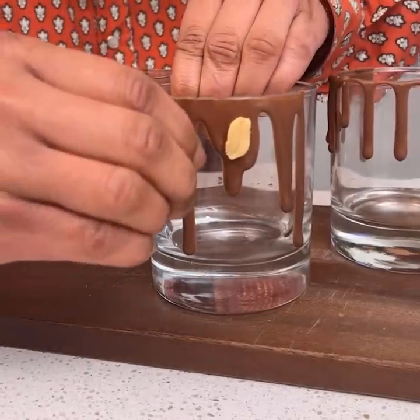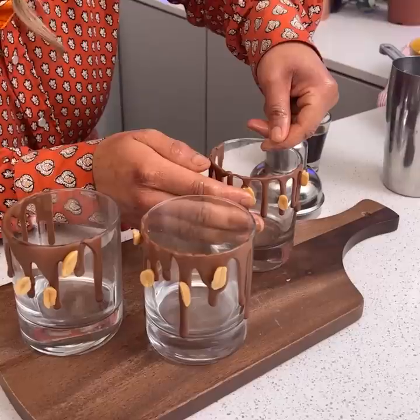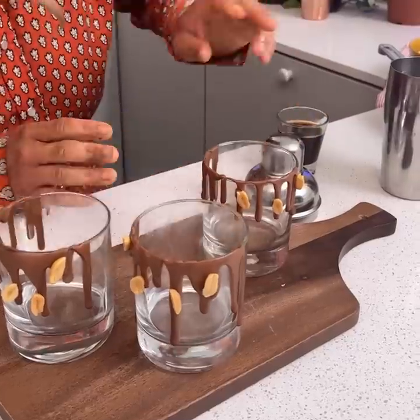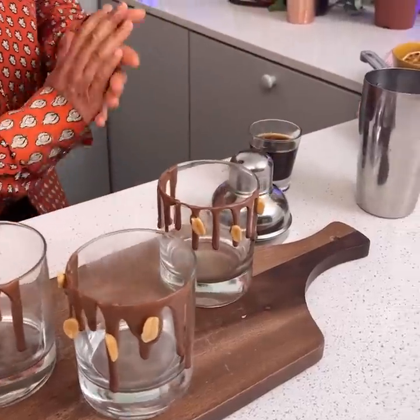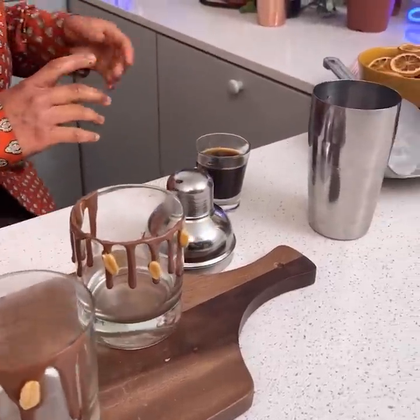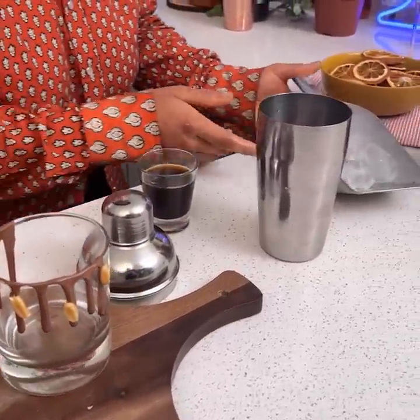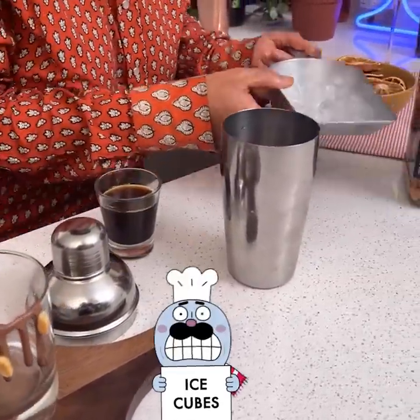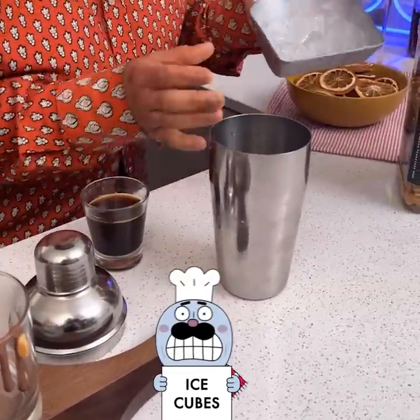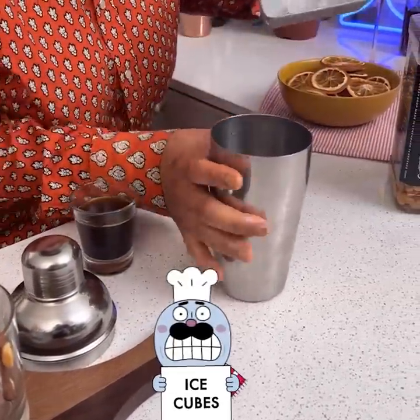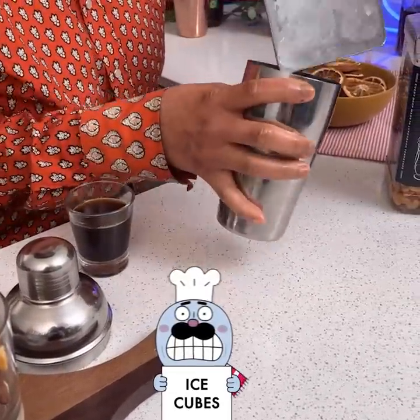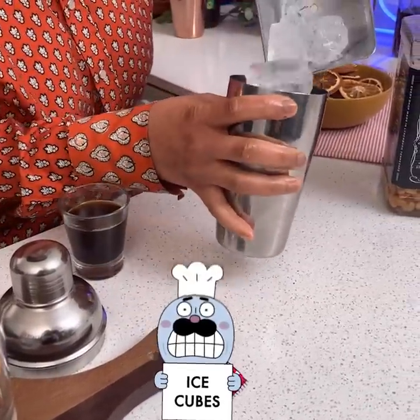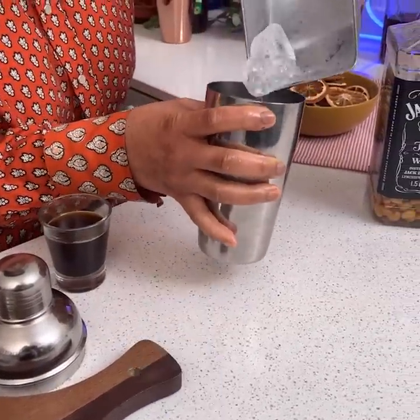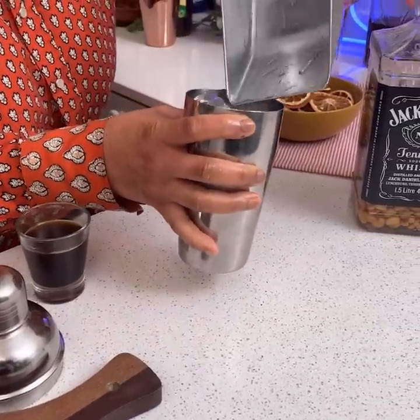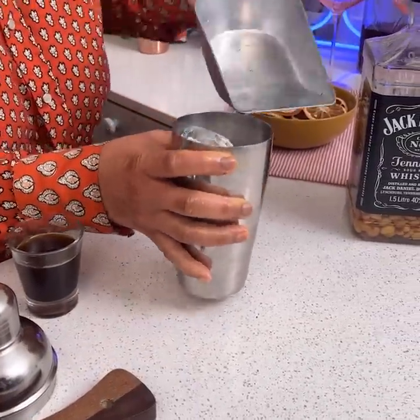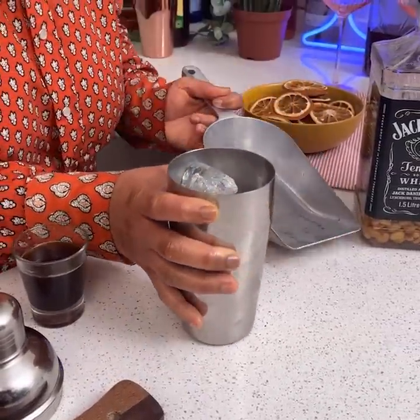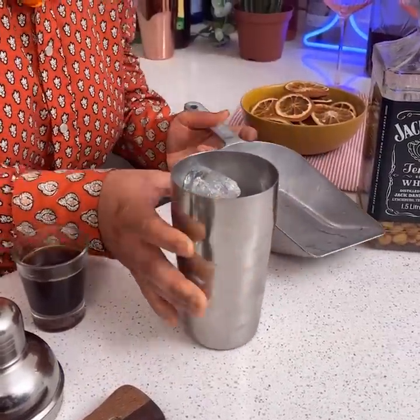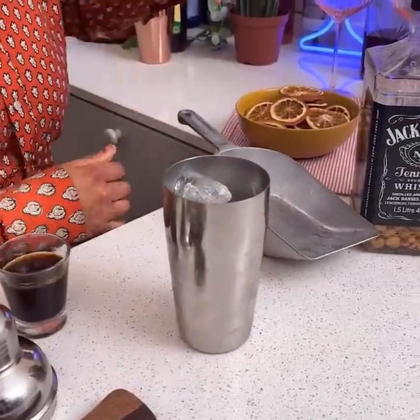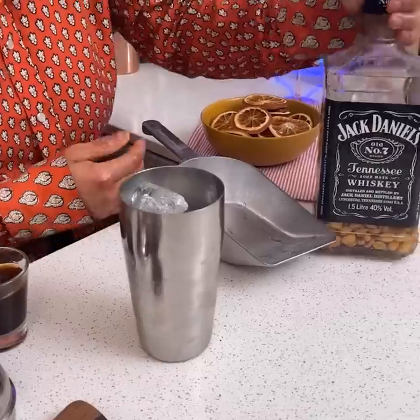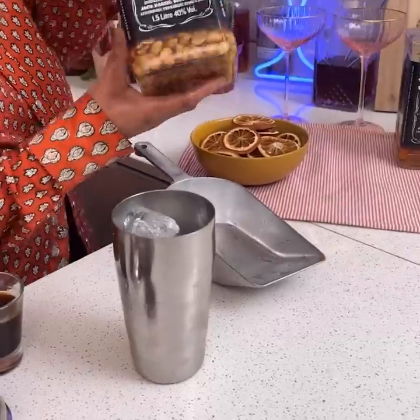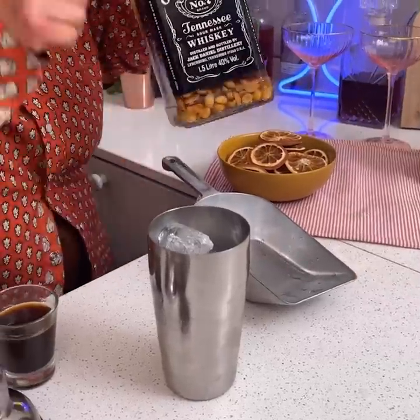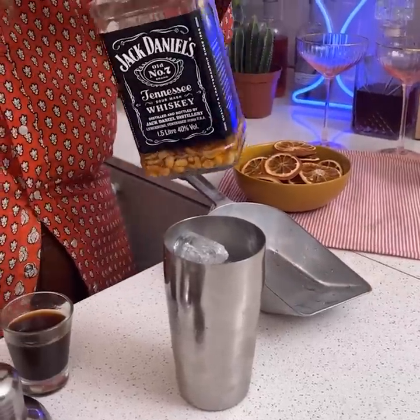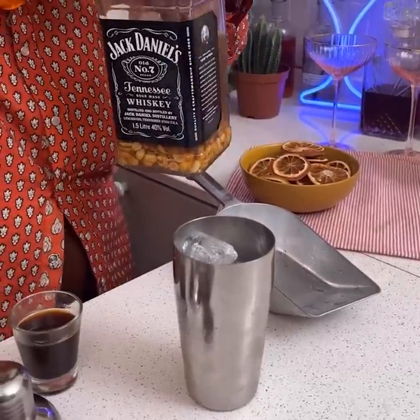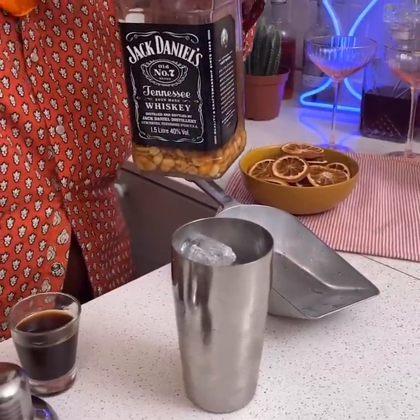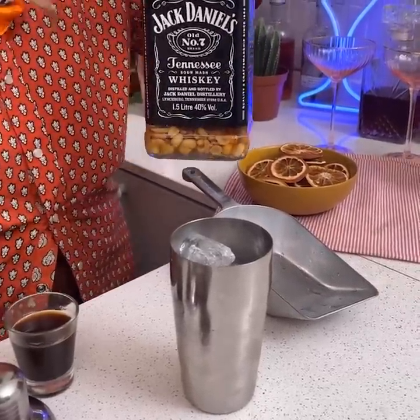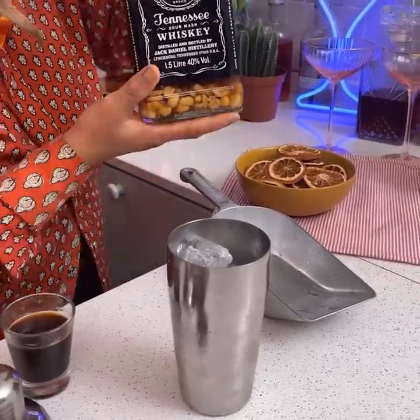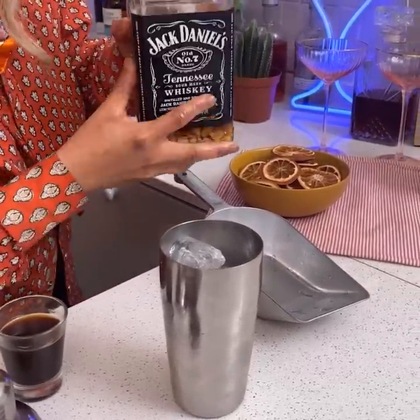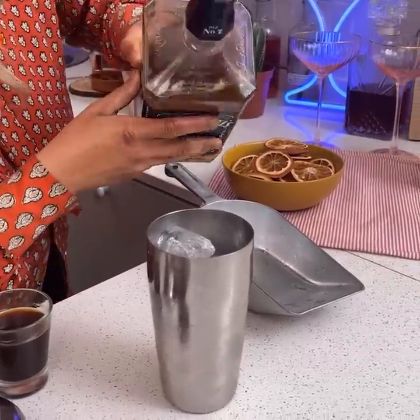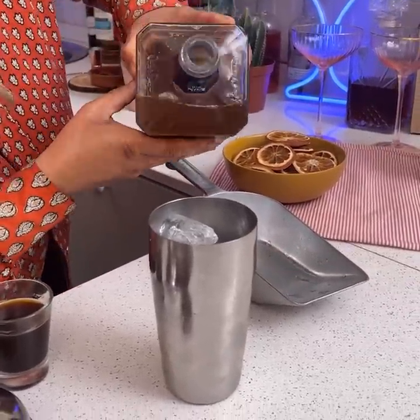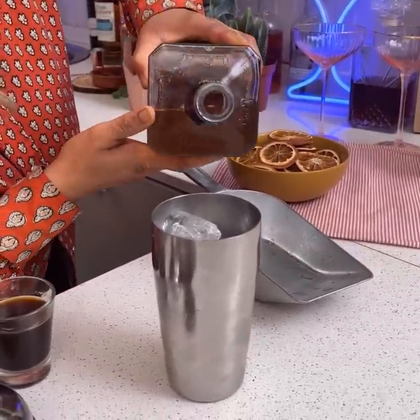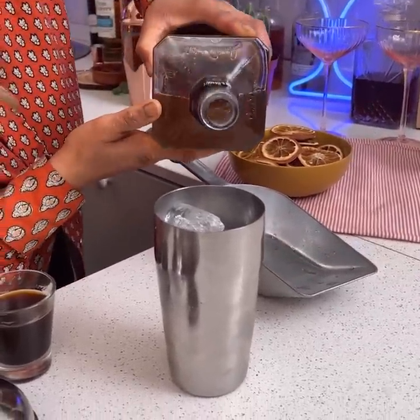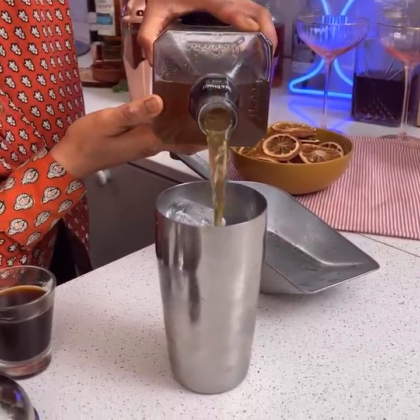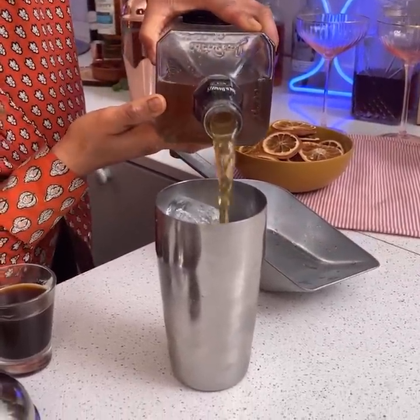Placing our last peanut right there. We're going to take some ice and put it into our shaker. Then we're going to take our Jack Daniels — we've already had one prepared and sitting for a week infused — and we're just going to pour it right in.